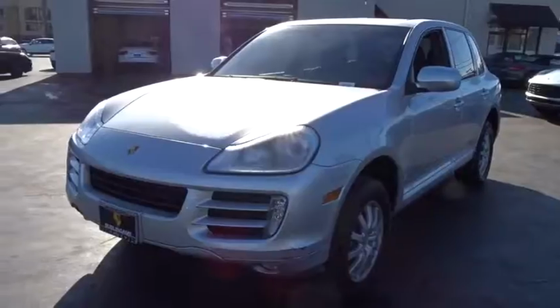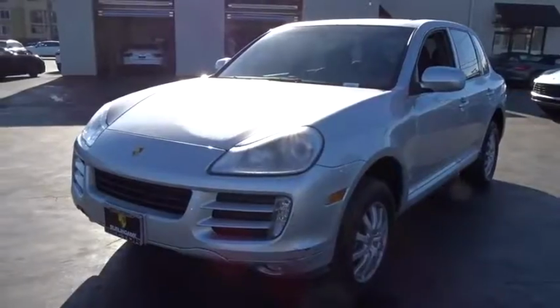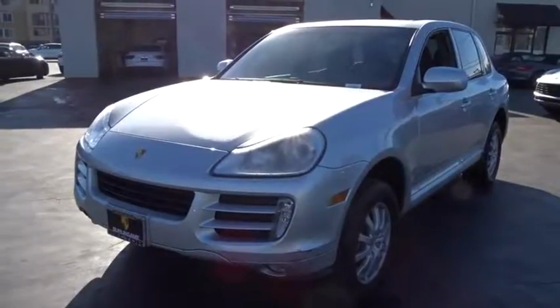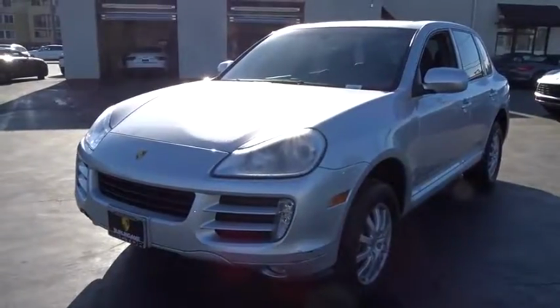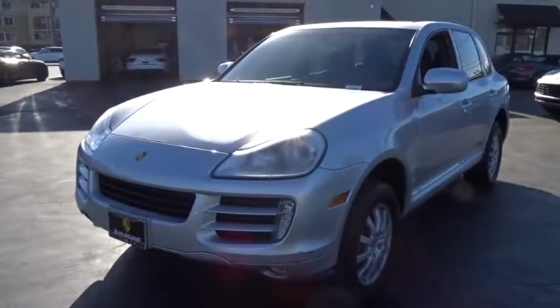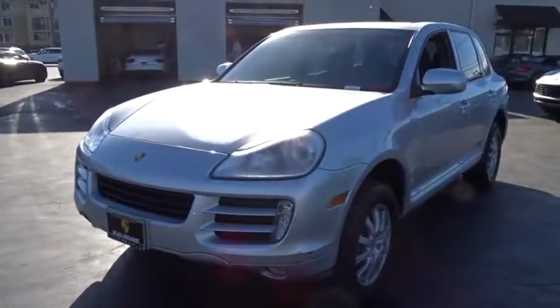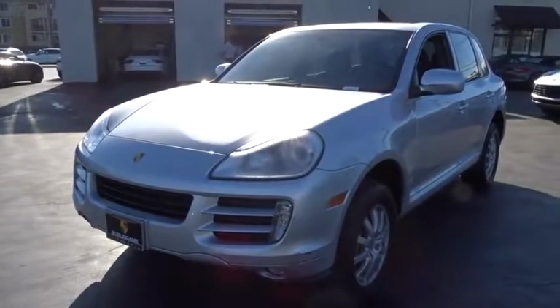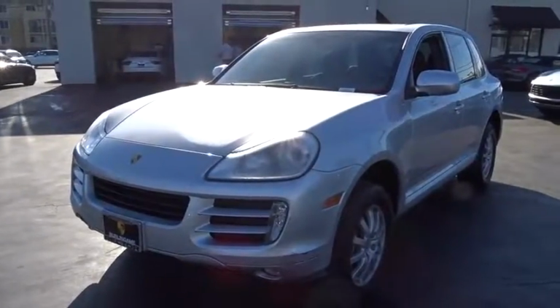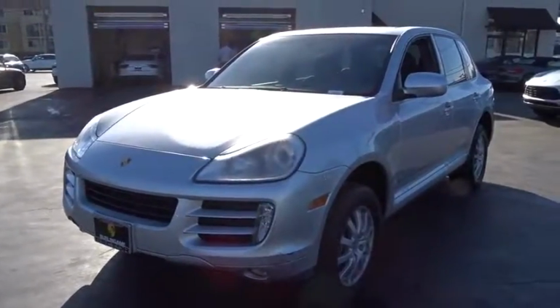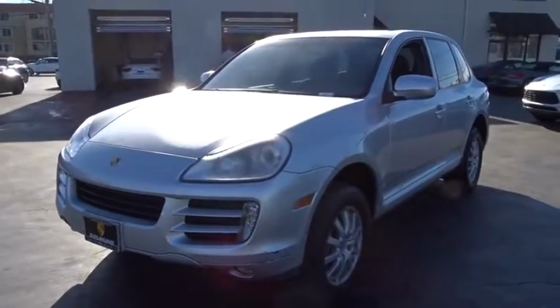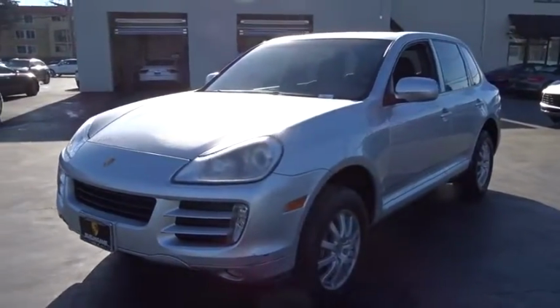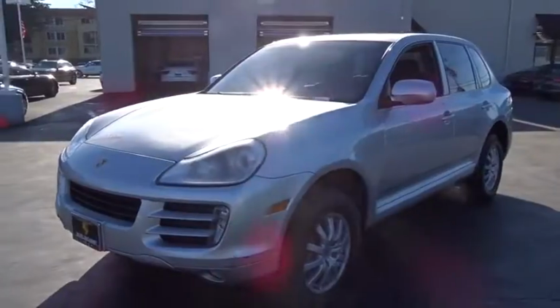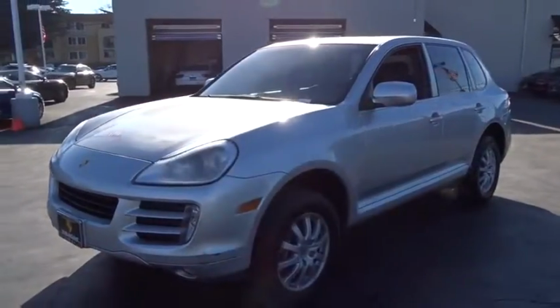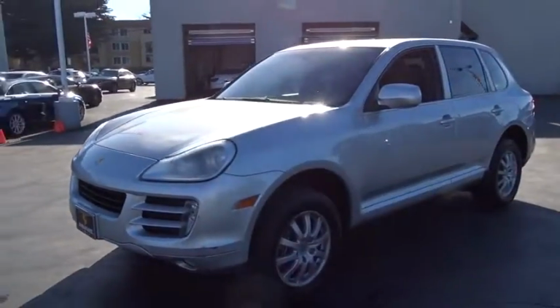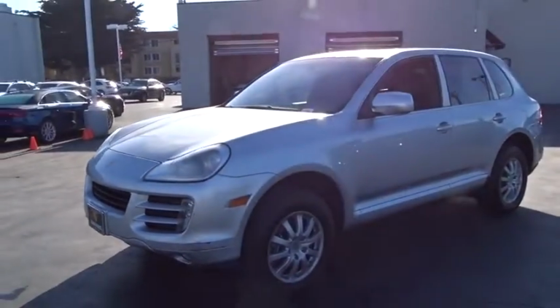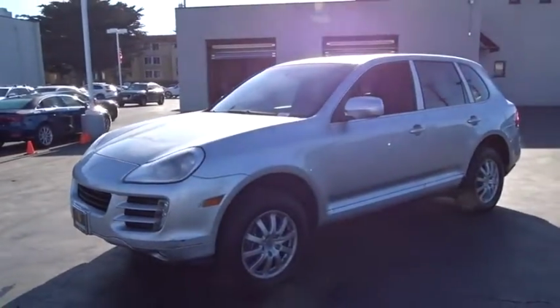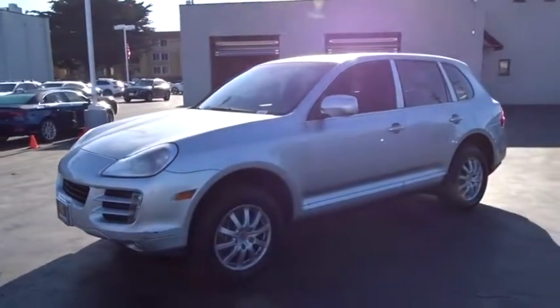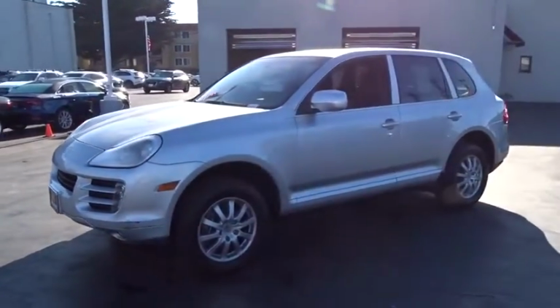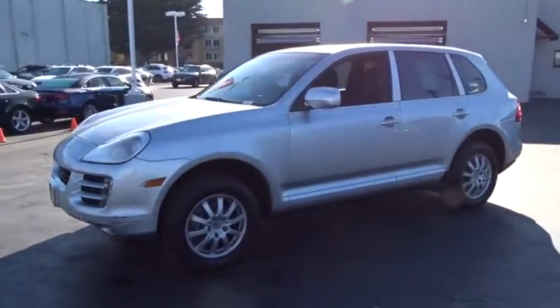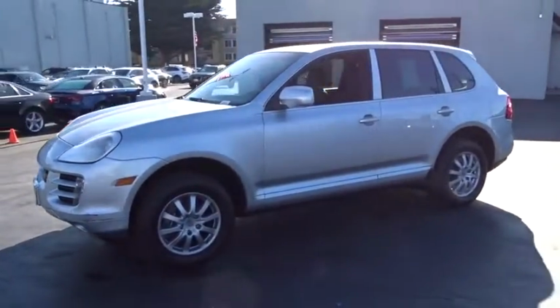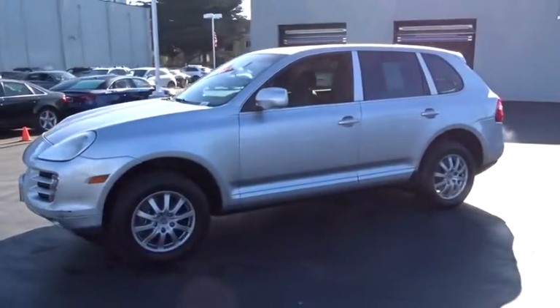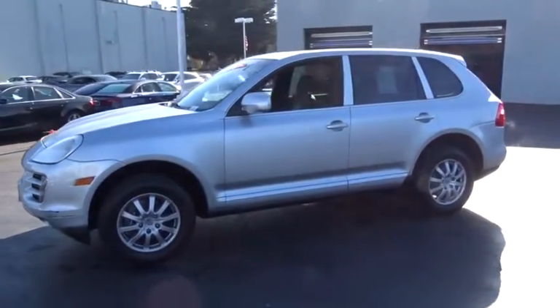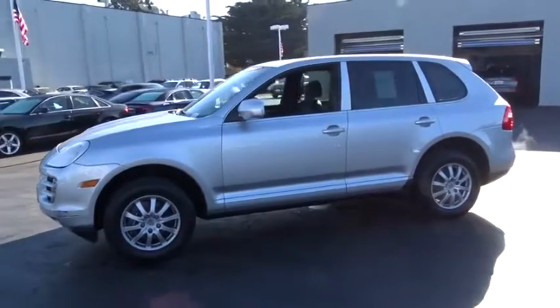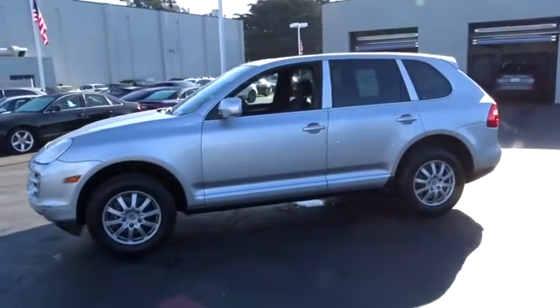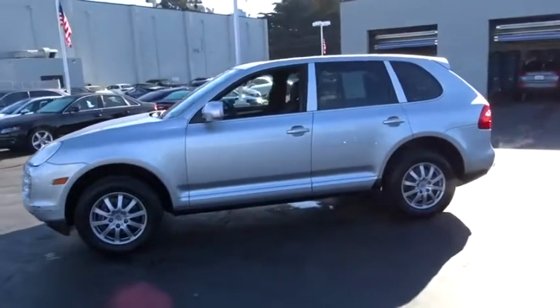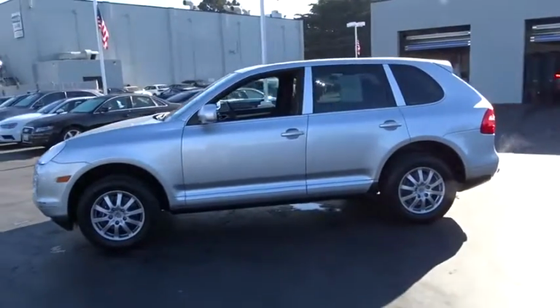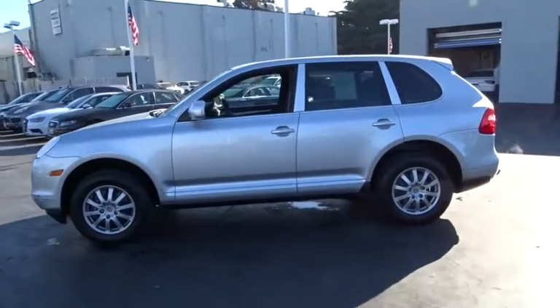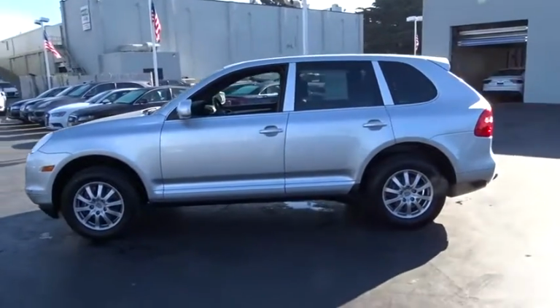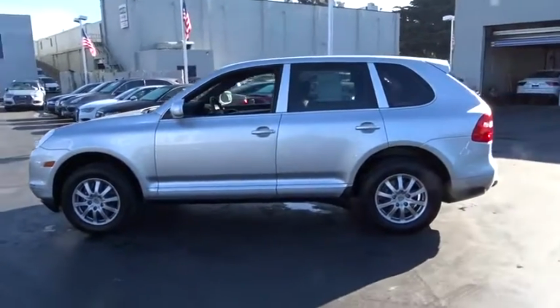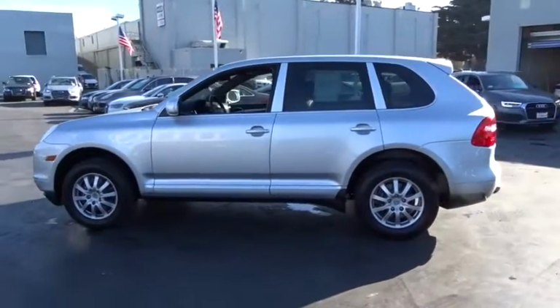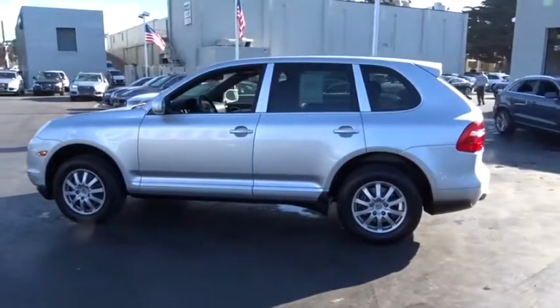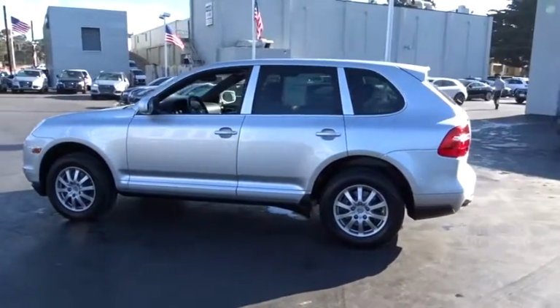The 2010 Porsche Cayenne. The Cayenne was an instant success for Porsche, earning both critical praise and popular acceptance while reaching 100,000 in sales faster than any Porsche model ever. Porsche just continues to improve it.